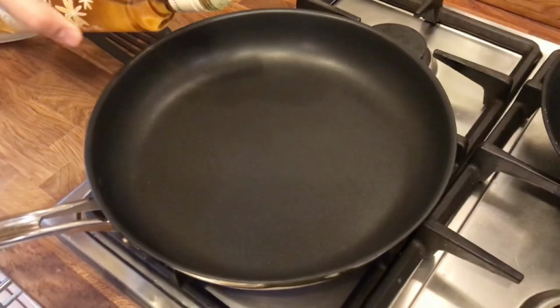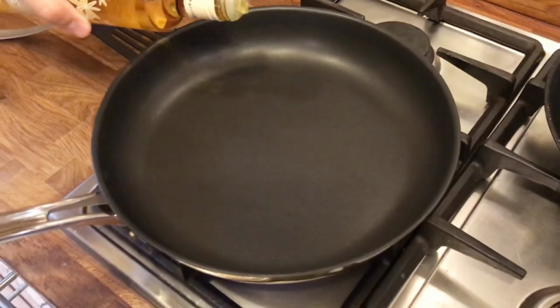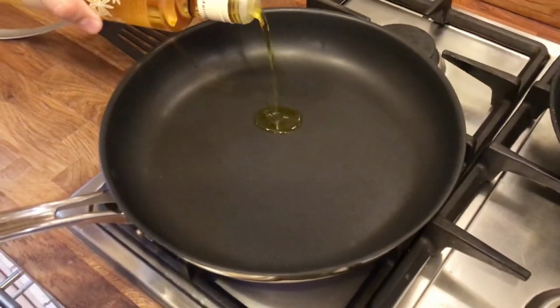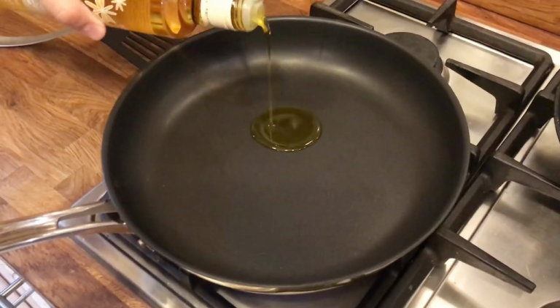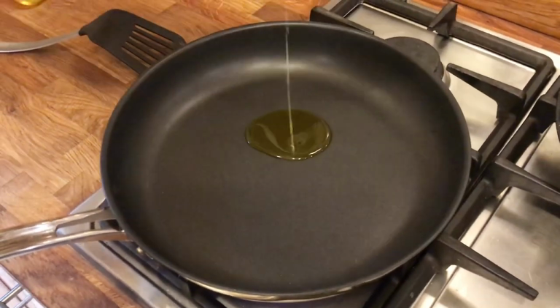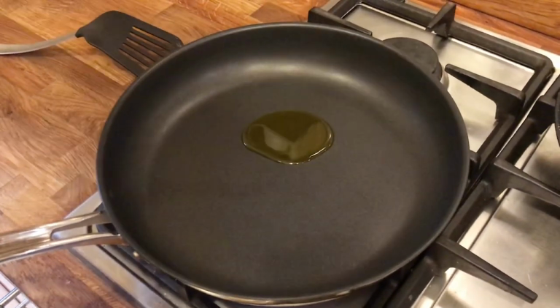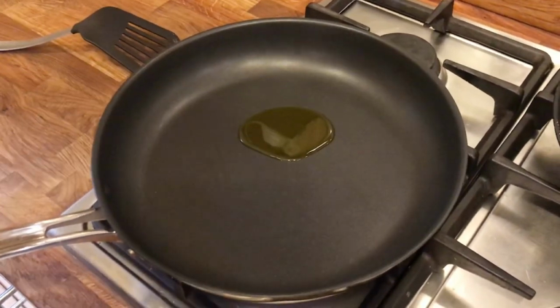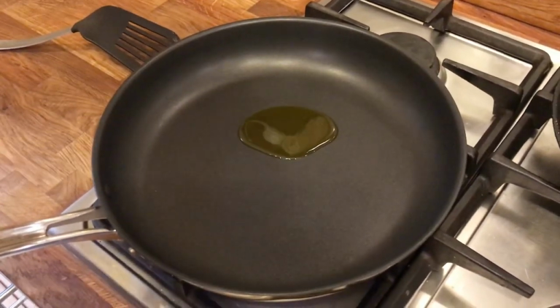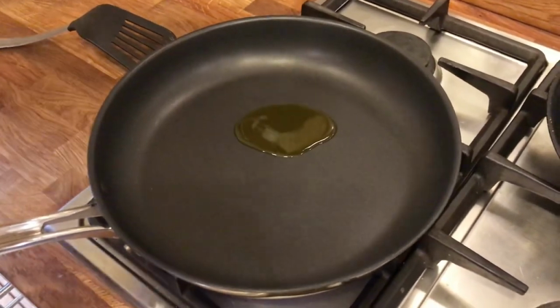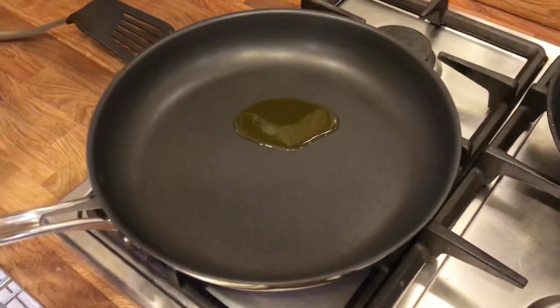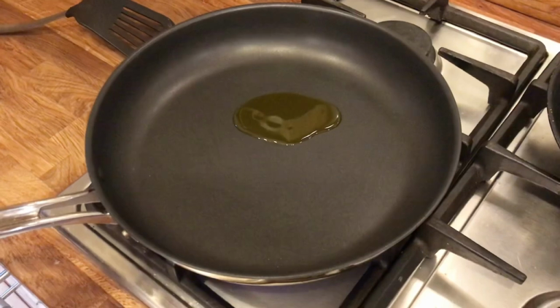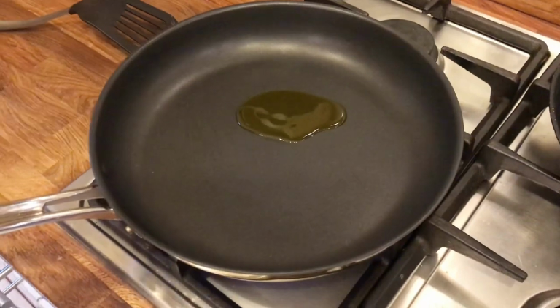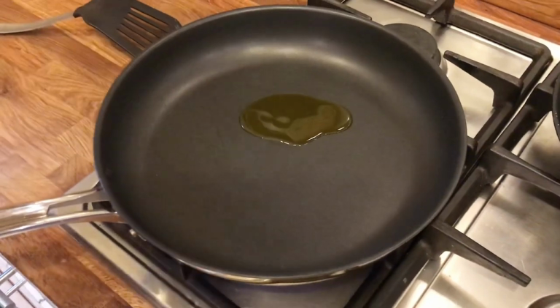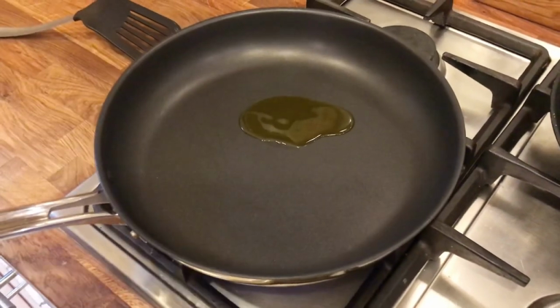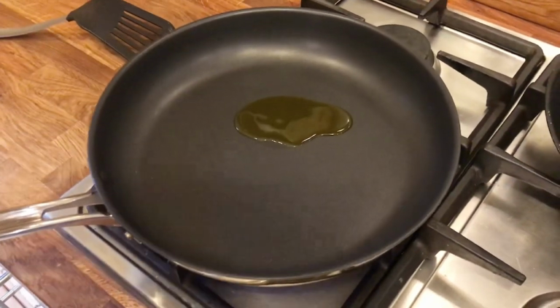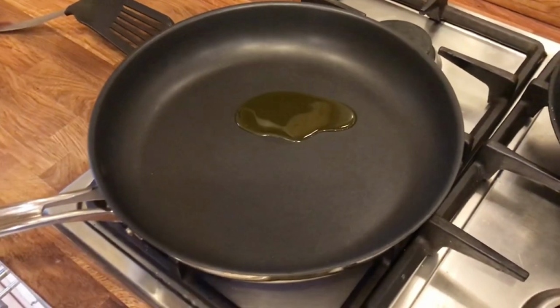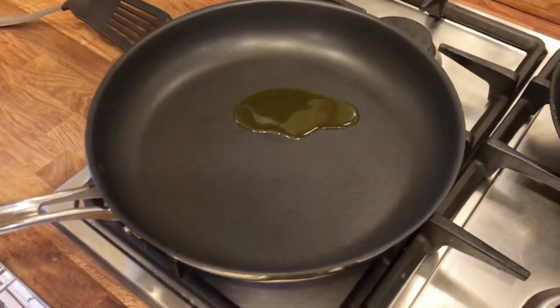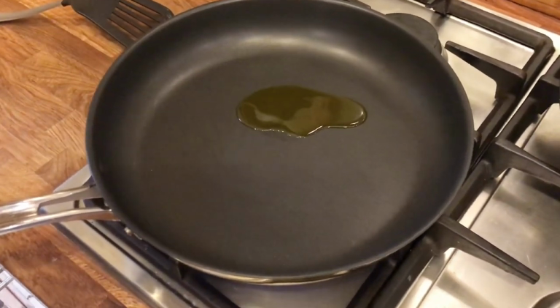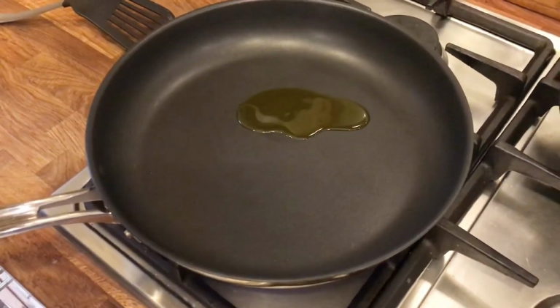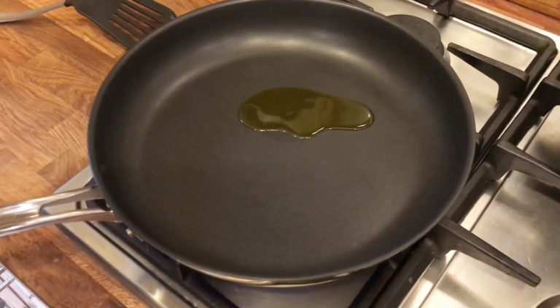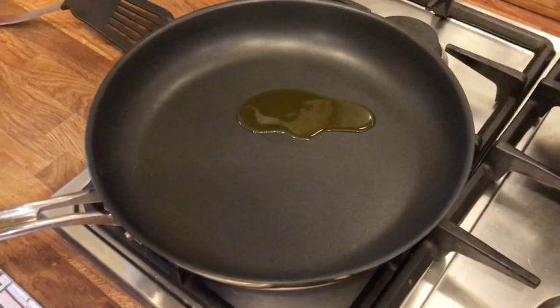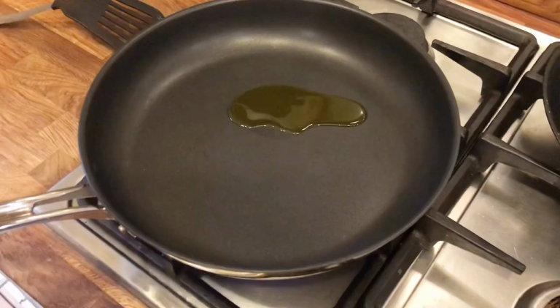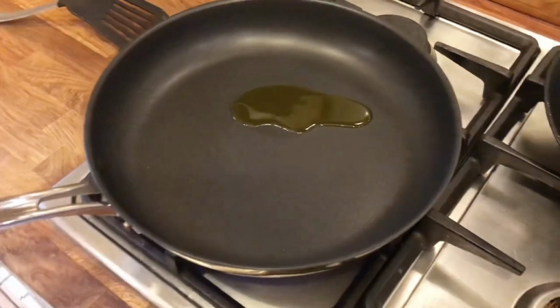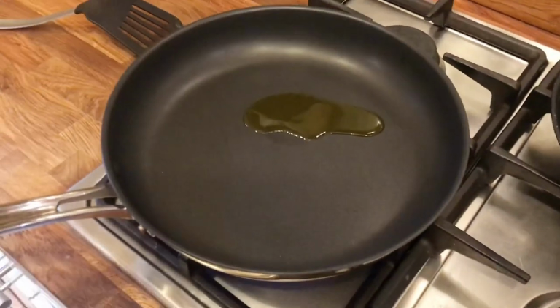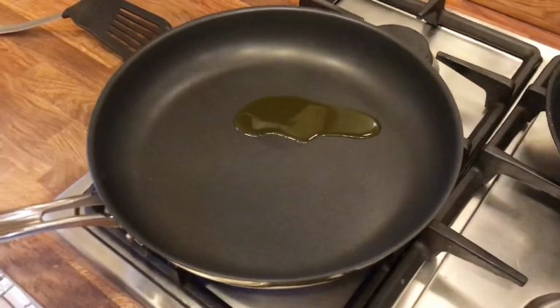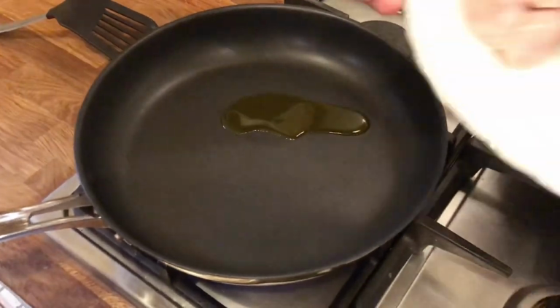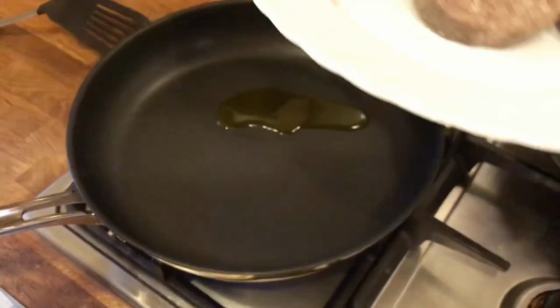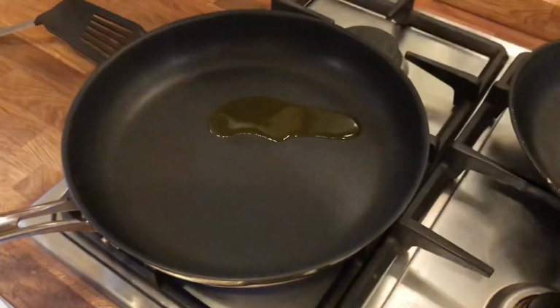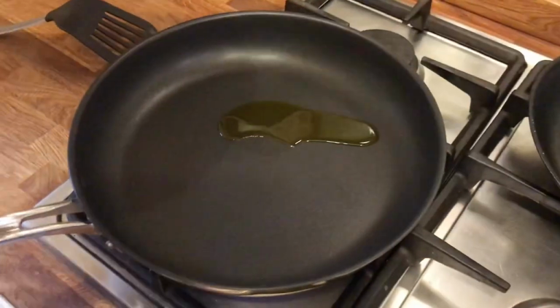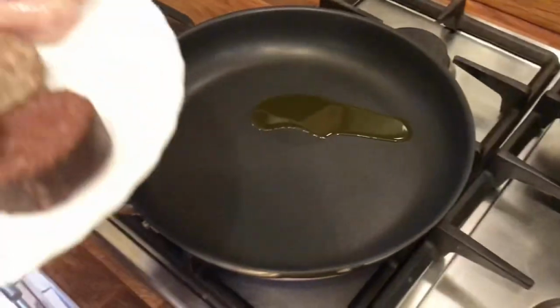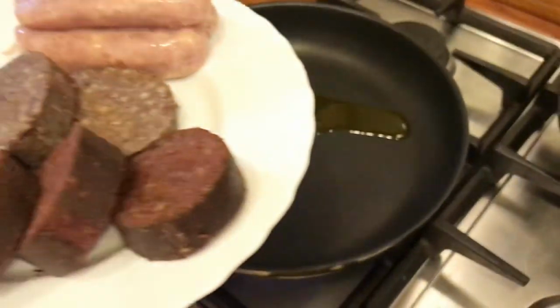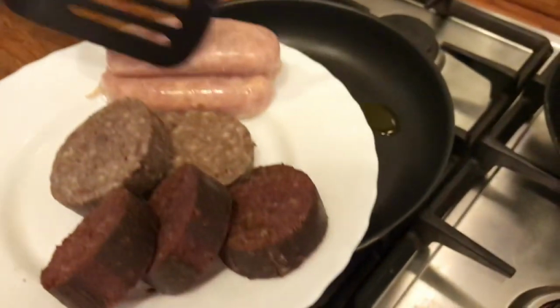So we don't need much oil, because the sausages are good quality — there's plenty of fat in there and it'll soon come out. It's quite fatty already. We are using rapeseed oil. So let's get those sausages in to start with.